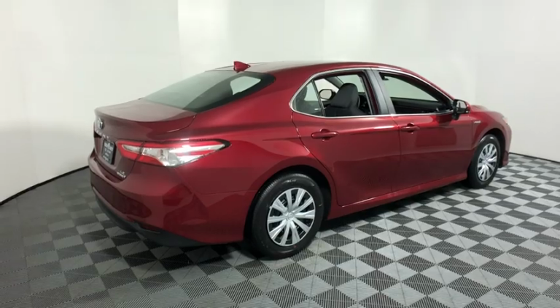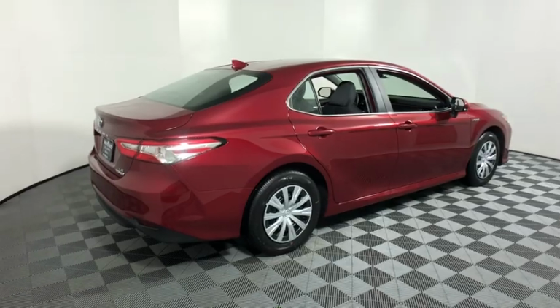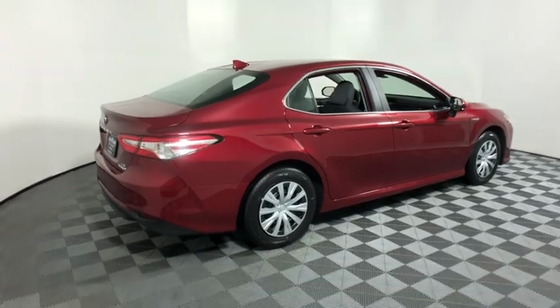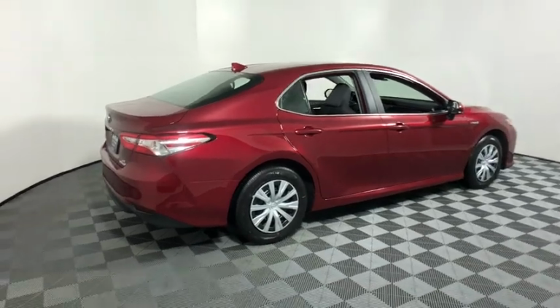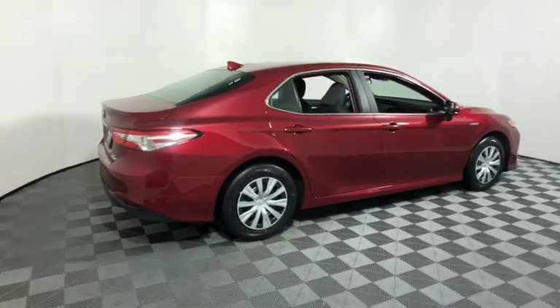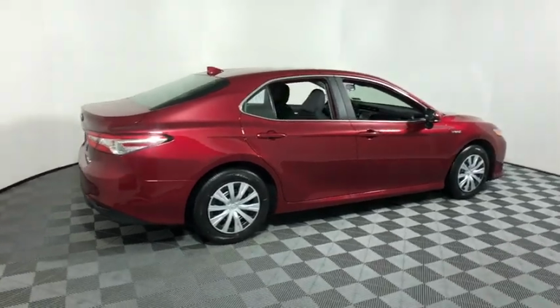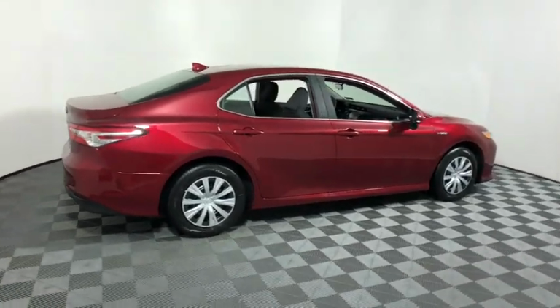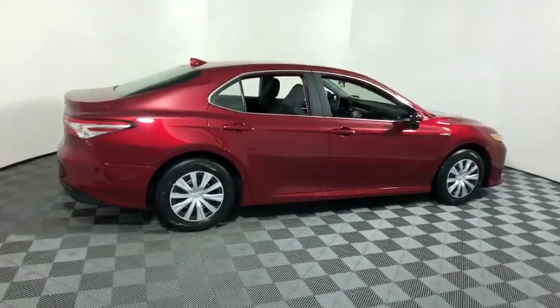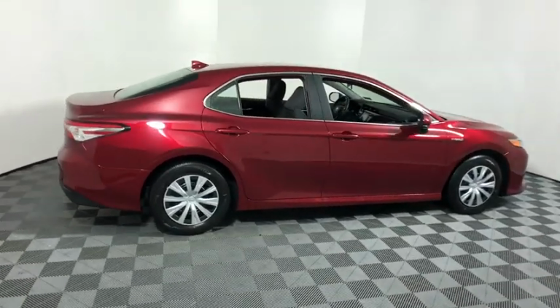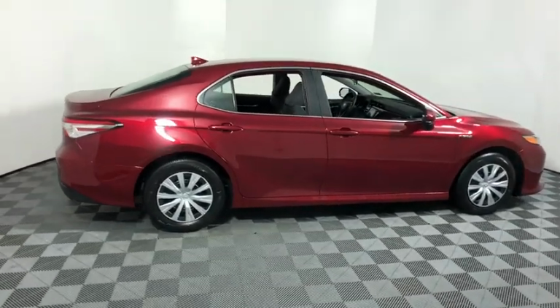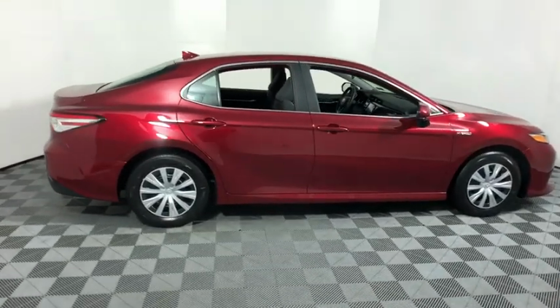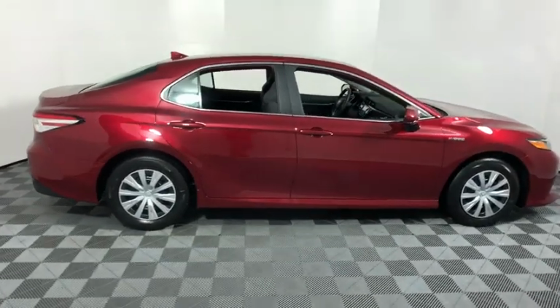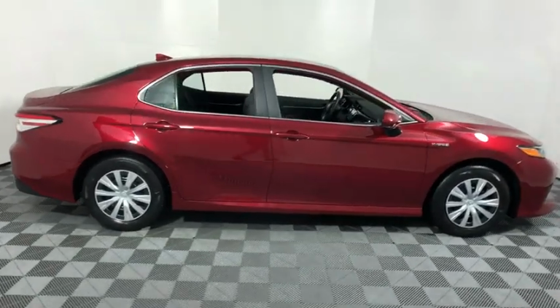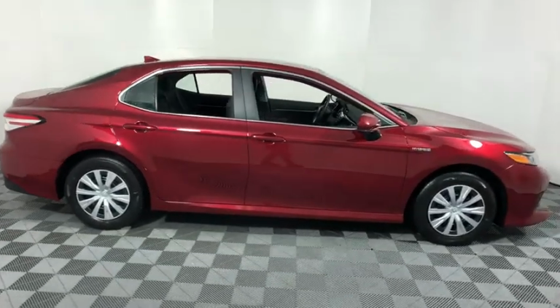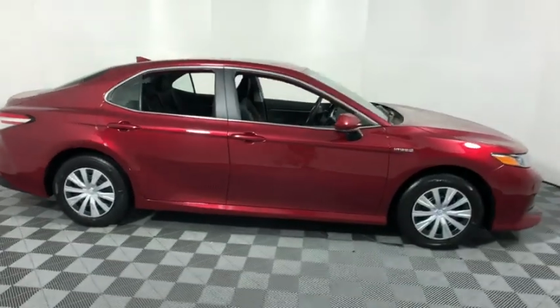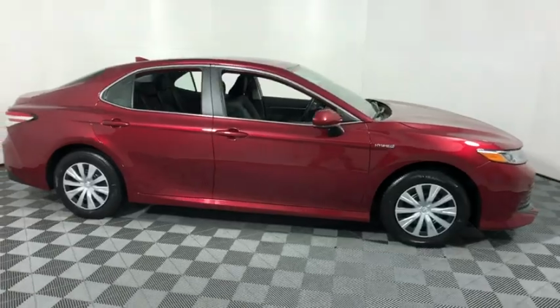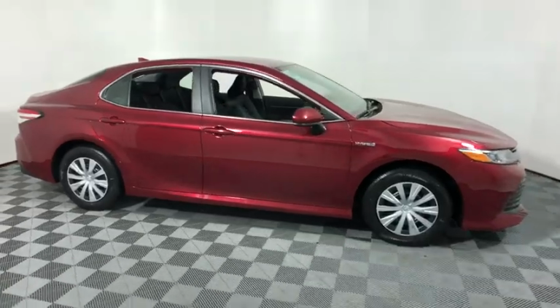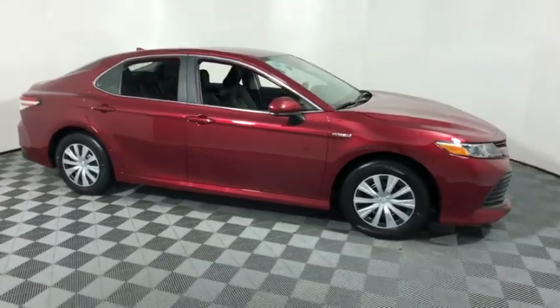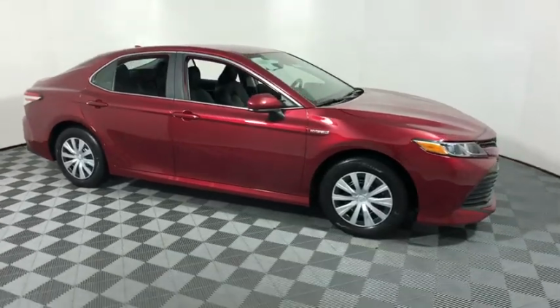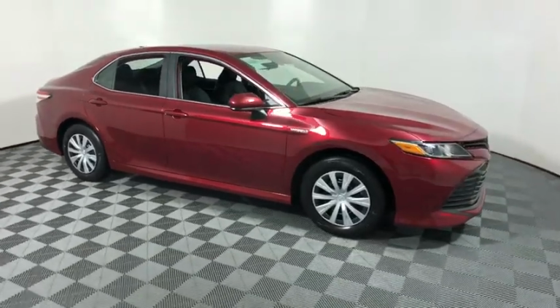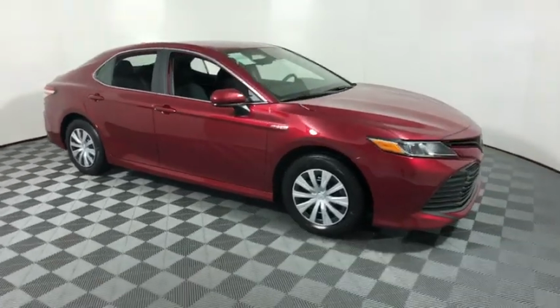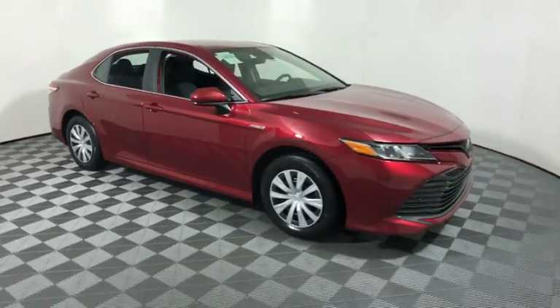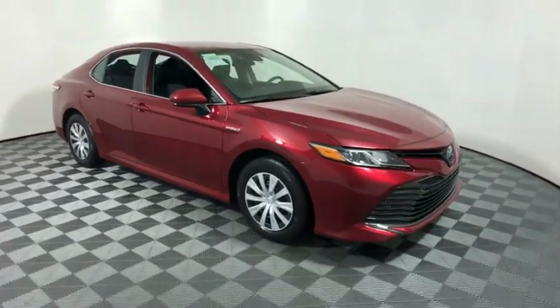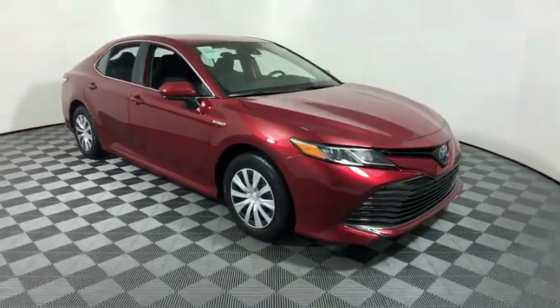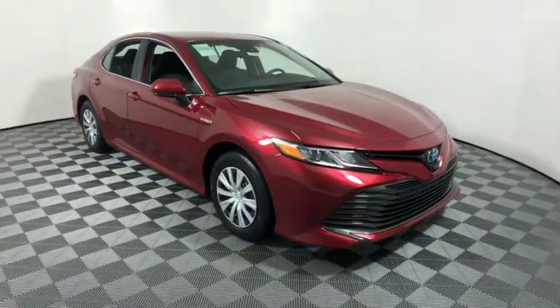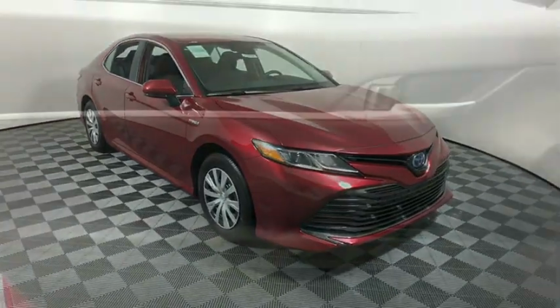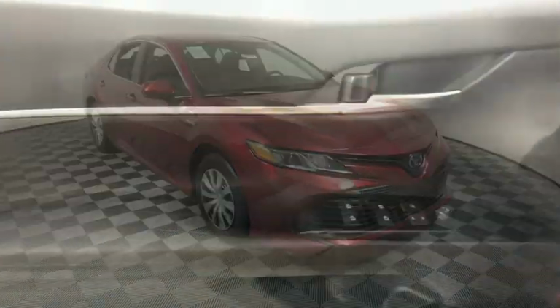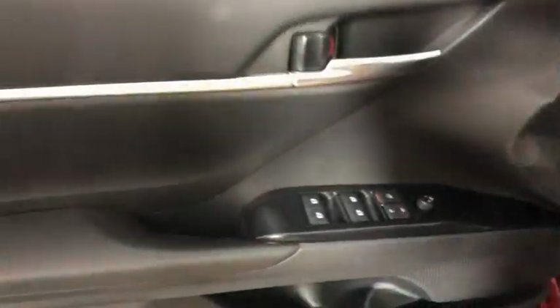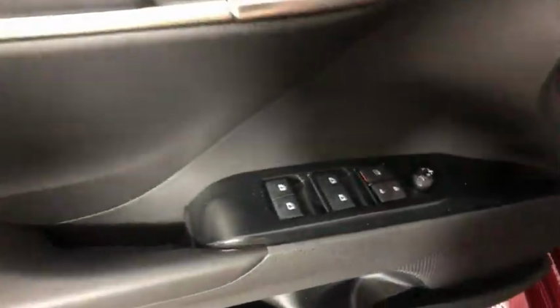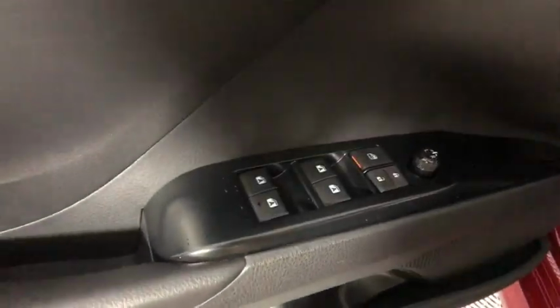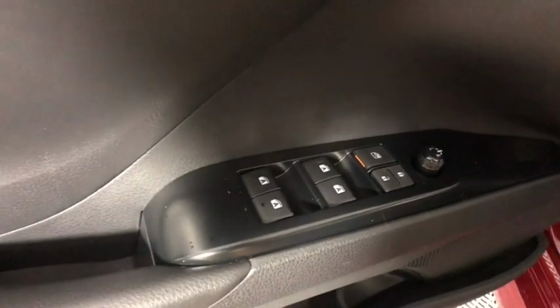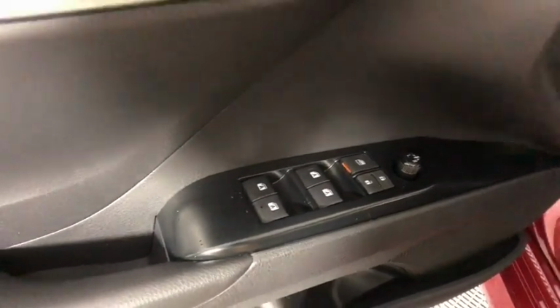2019 Toyota Camry. The Toyota Camry is an affordable mid-sized car — reliable and a great comfortable commuter car. This vehicle has less than 100 miles.